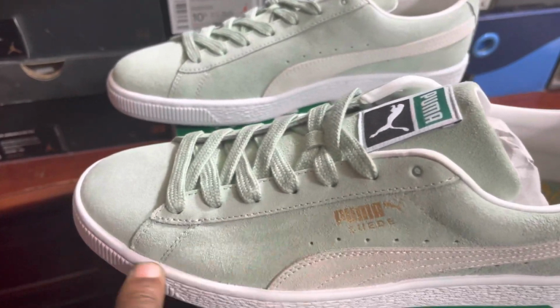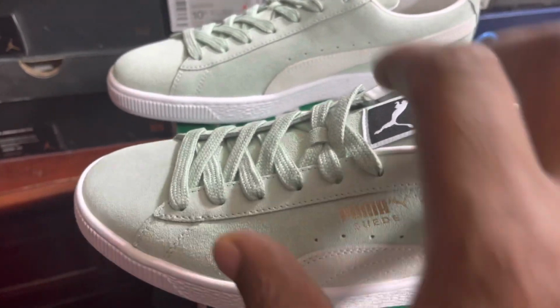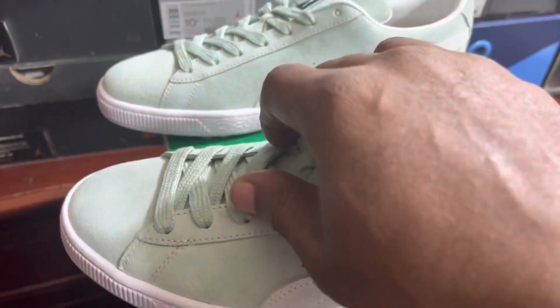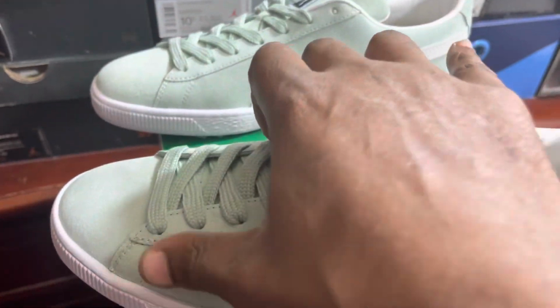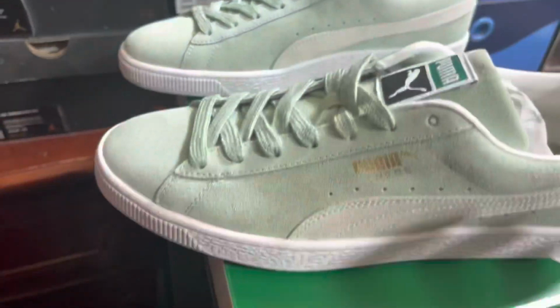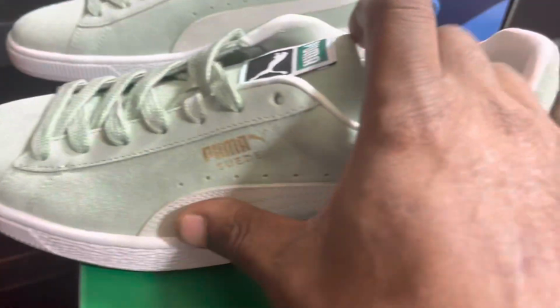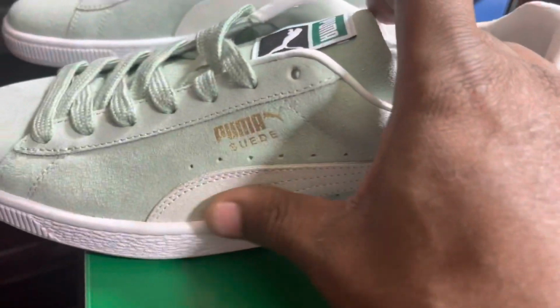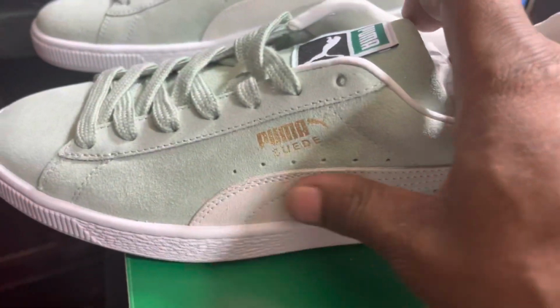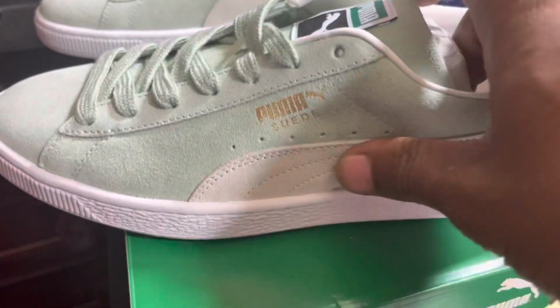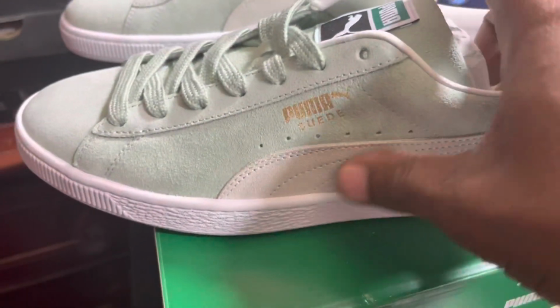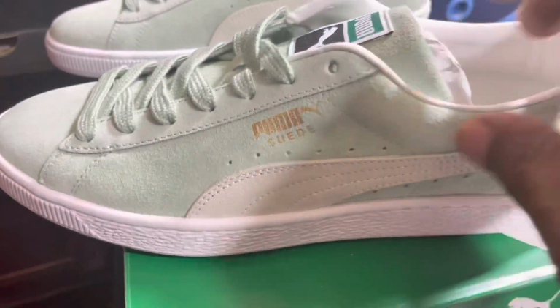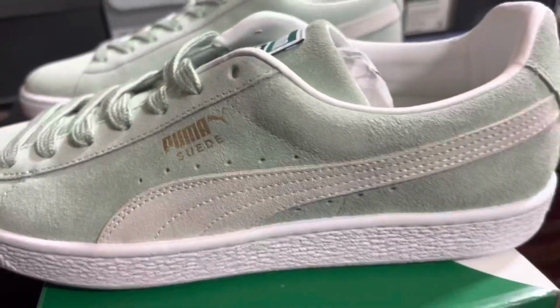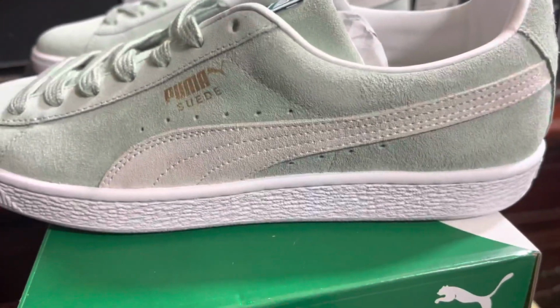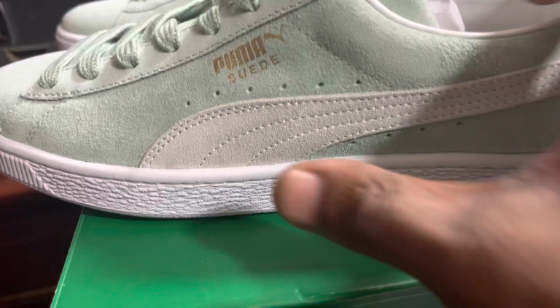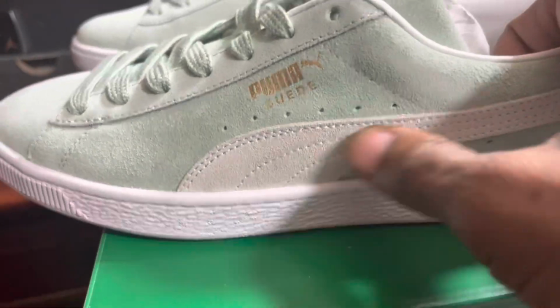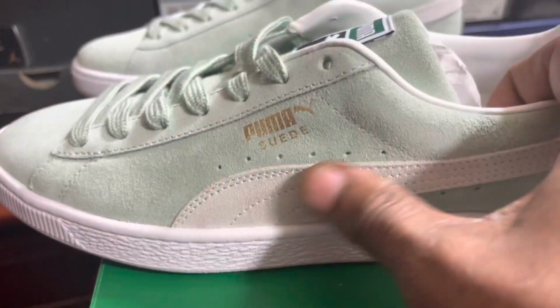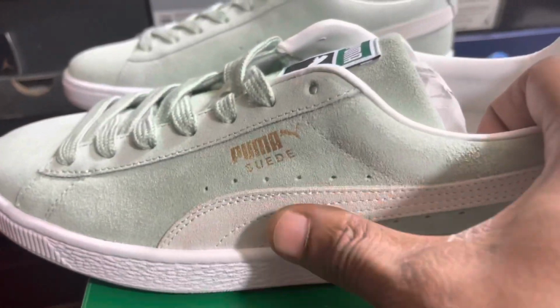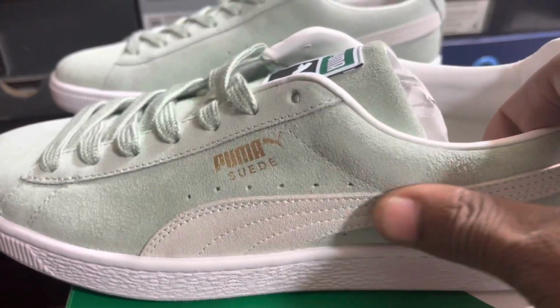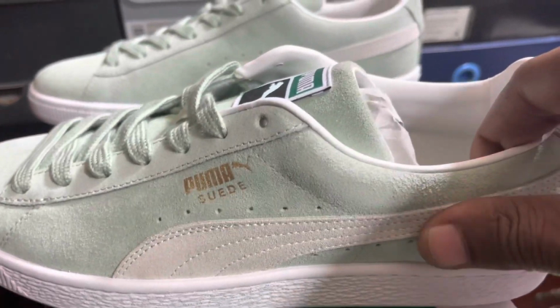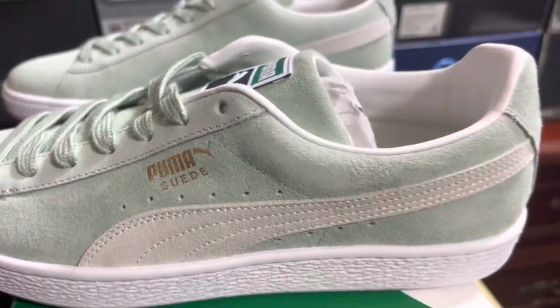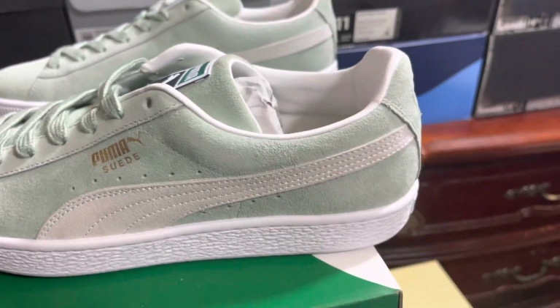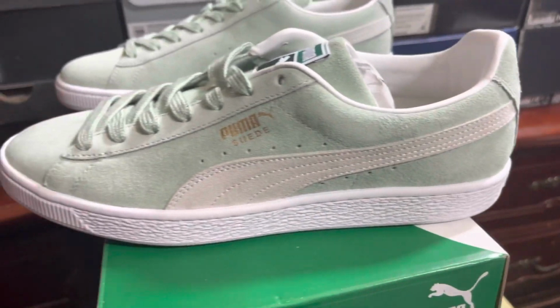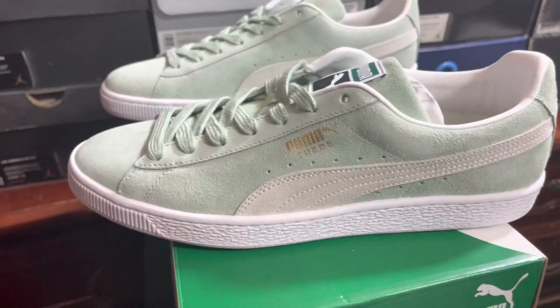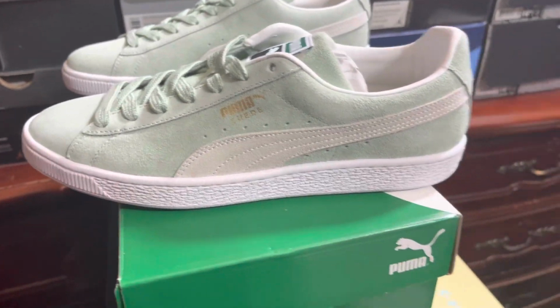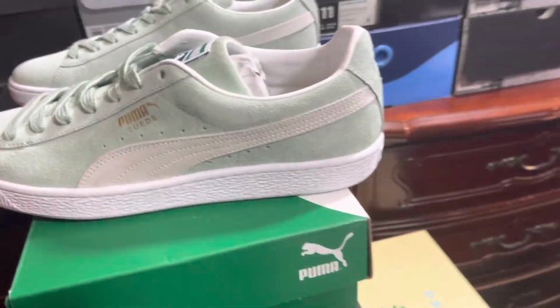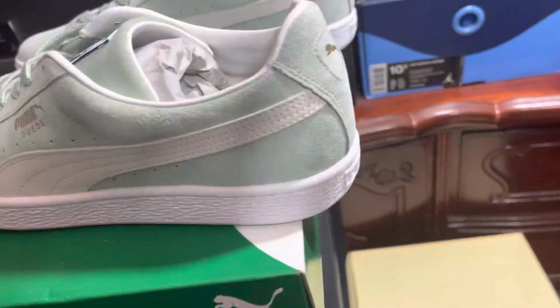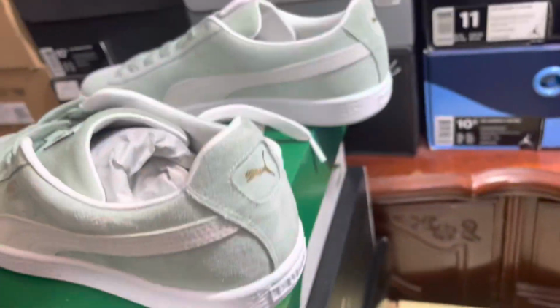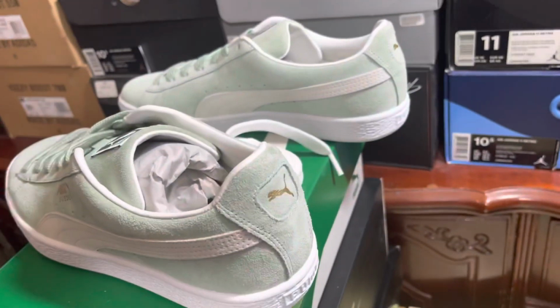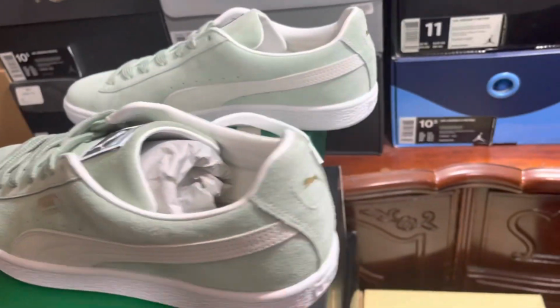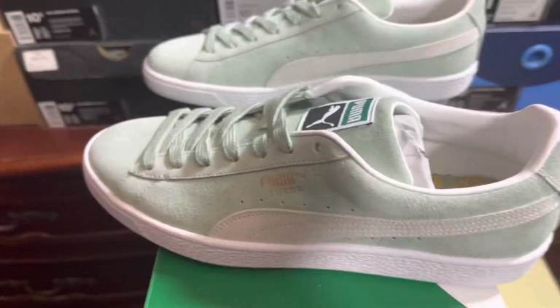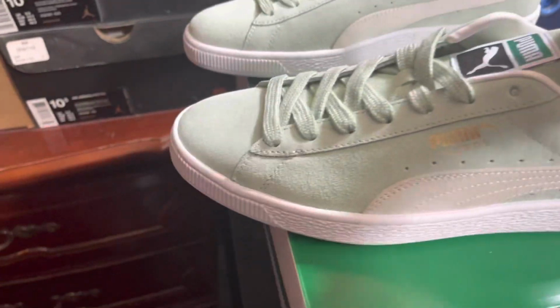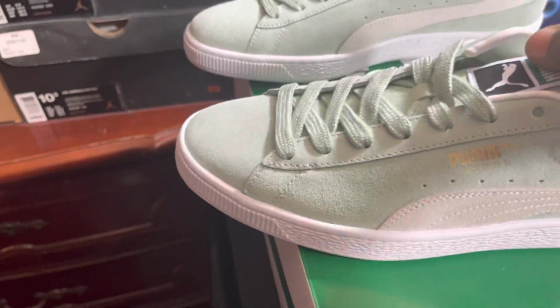It's all suede. This one feels nice — a nice suede feeling. I gave the other one a B, and I still give this one a B. It got a little rough, but this actually feels better than the other one.